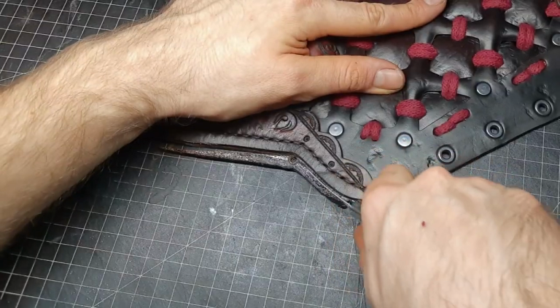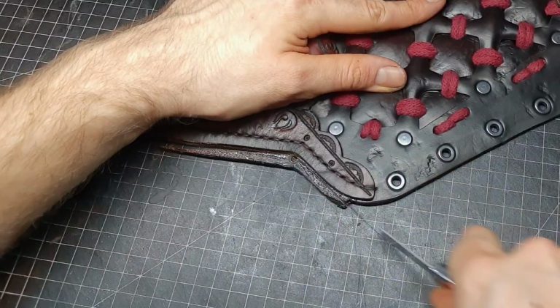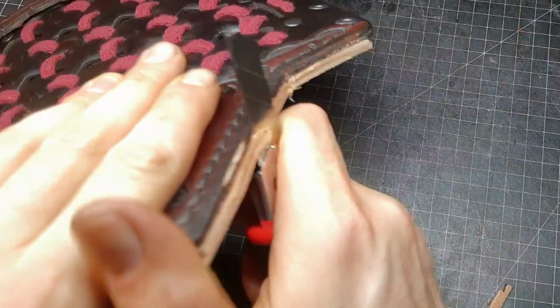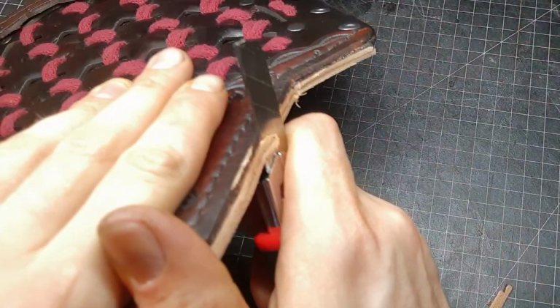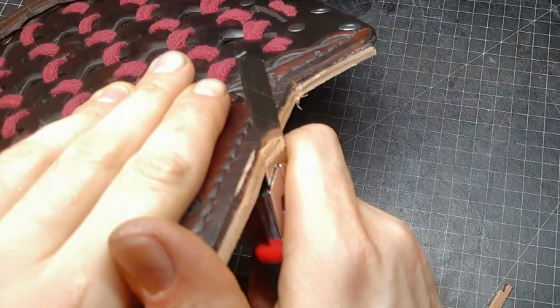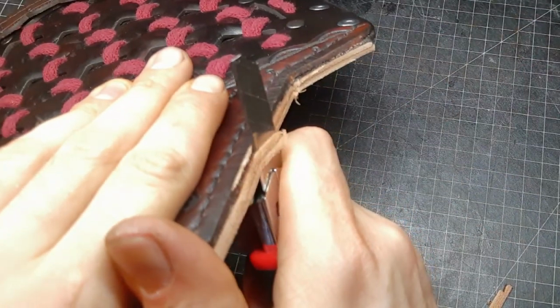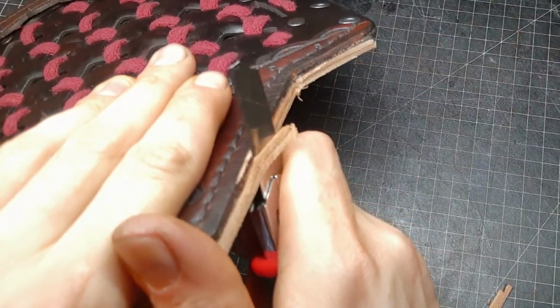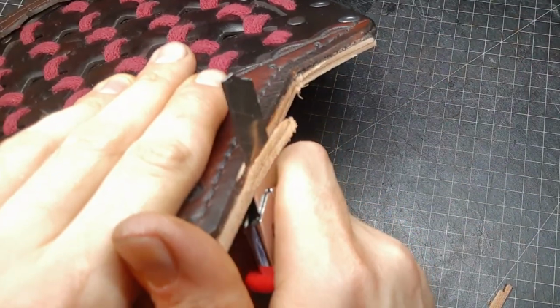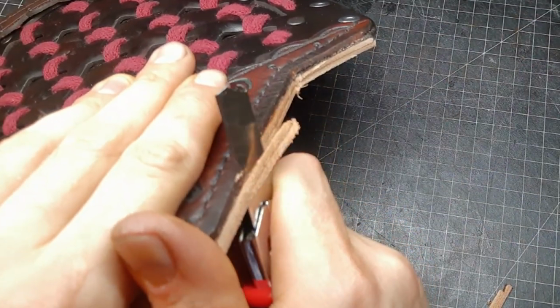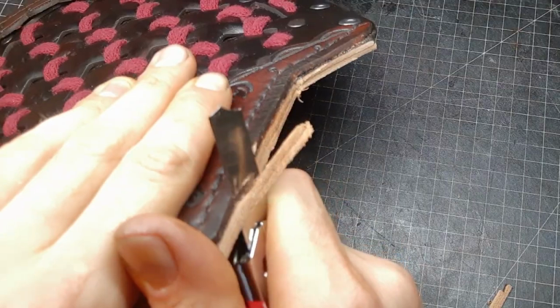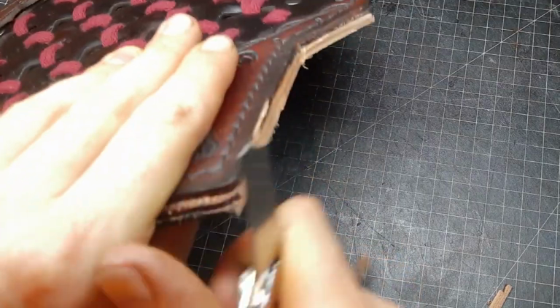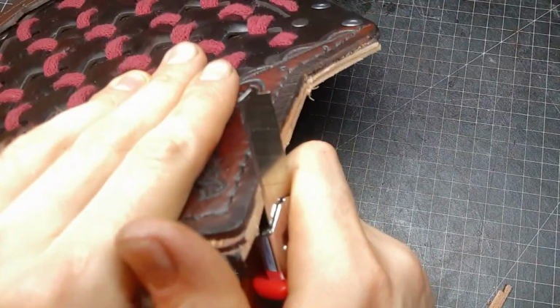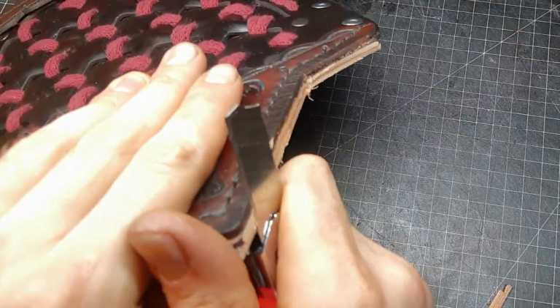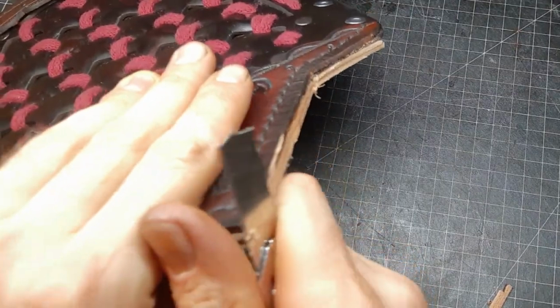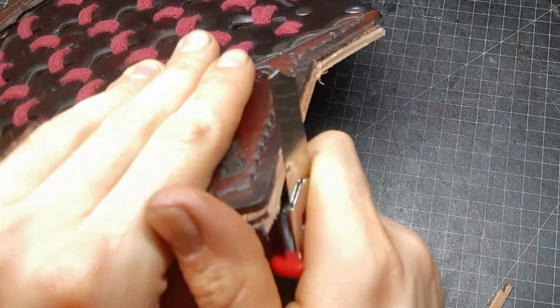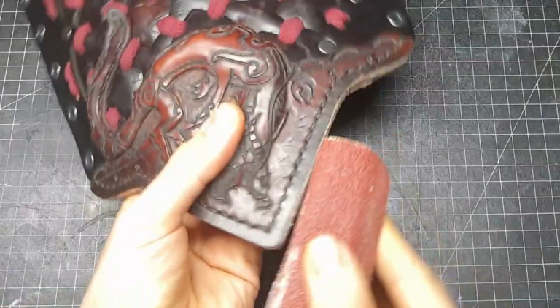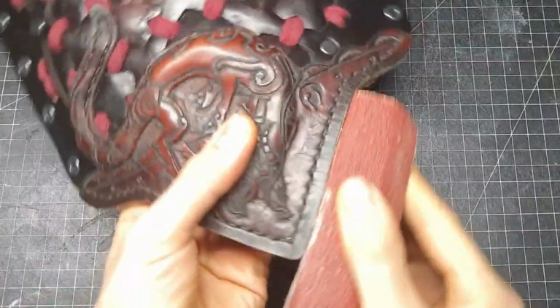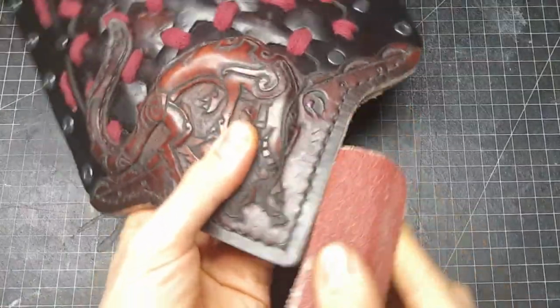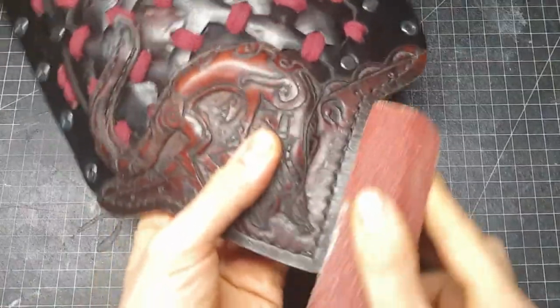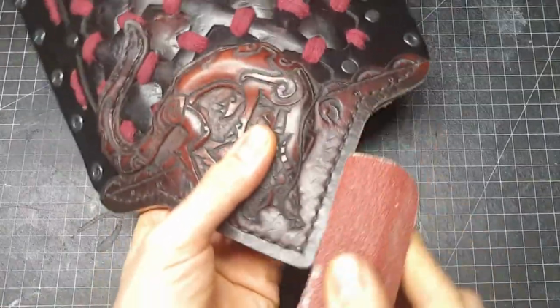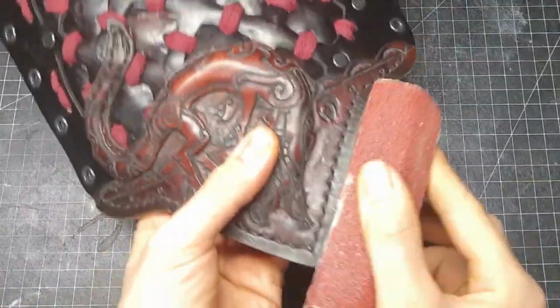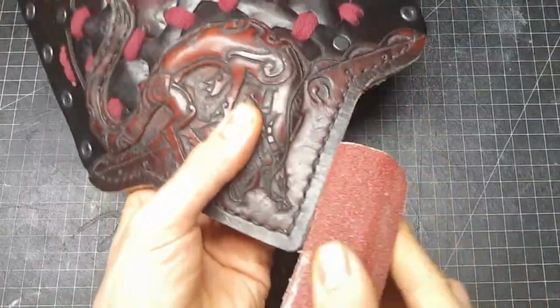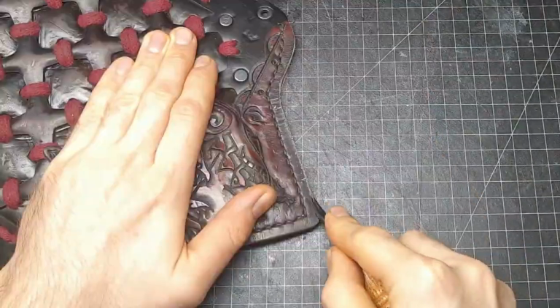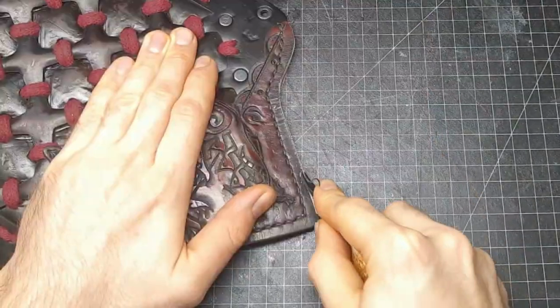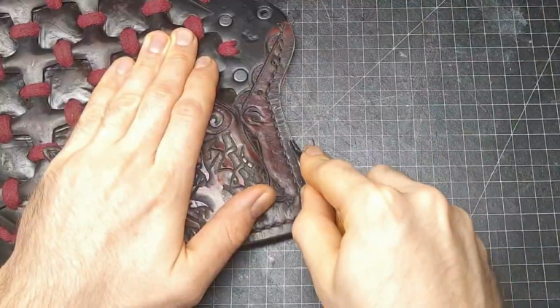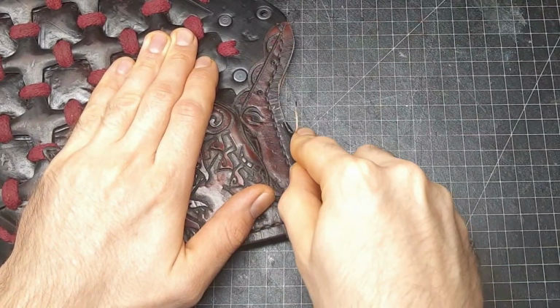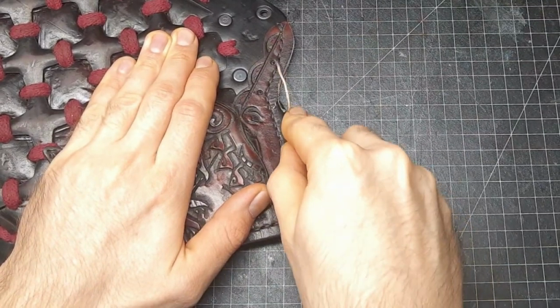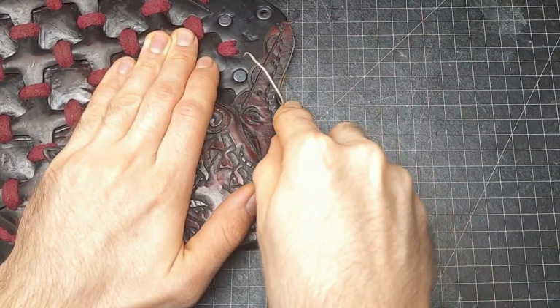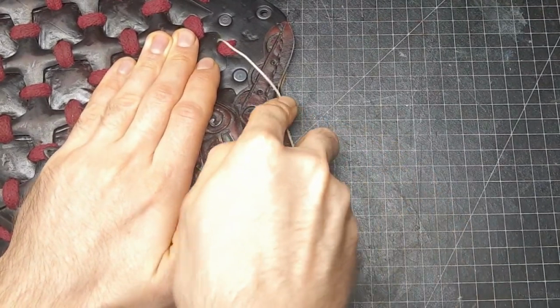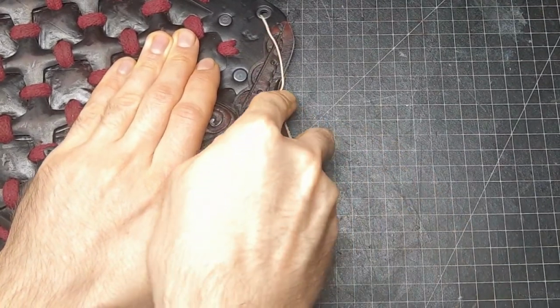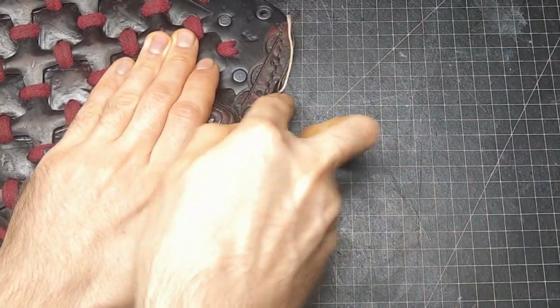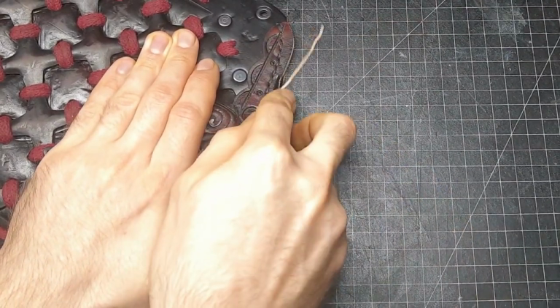Now when everything is secured together, we take care of the edges: cut away all the excess, sandpaper it, bevel it, re-dye it, and burnish it.